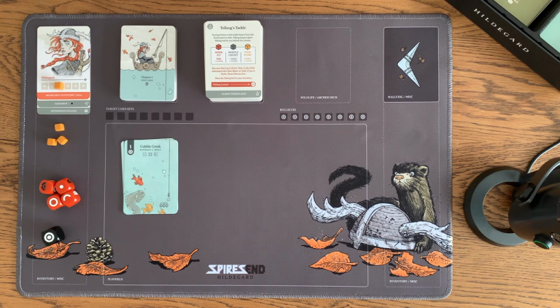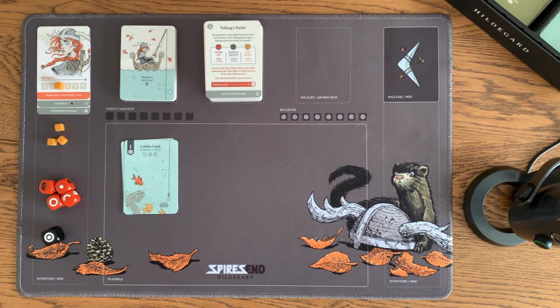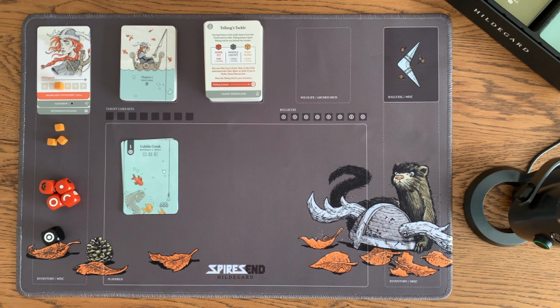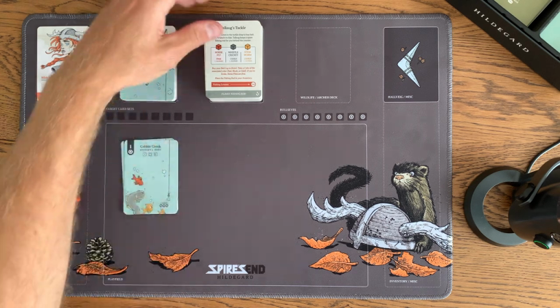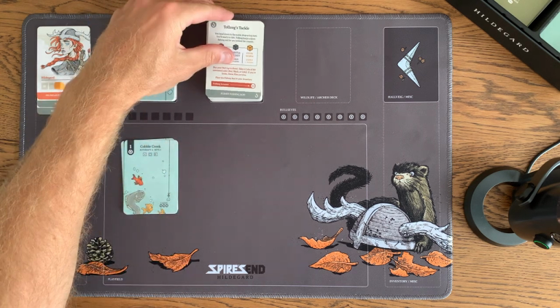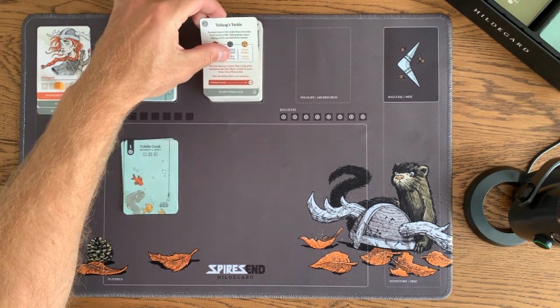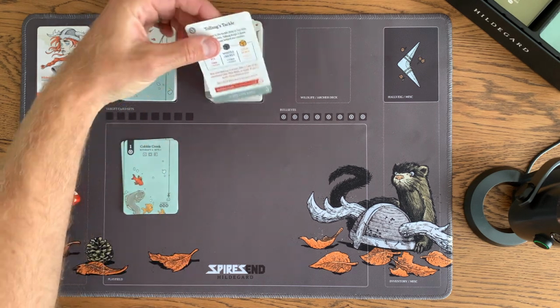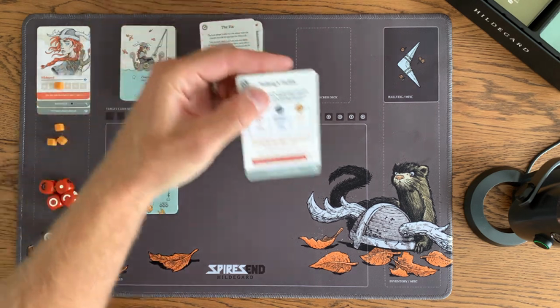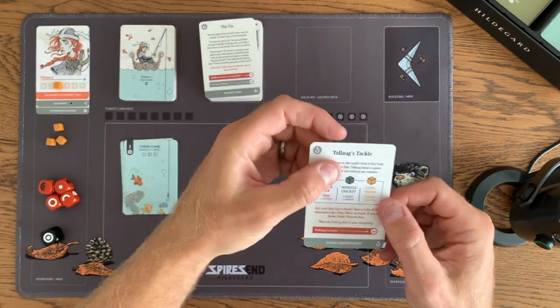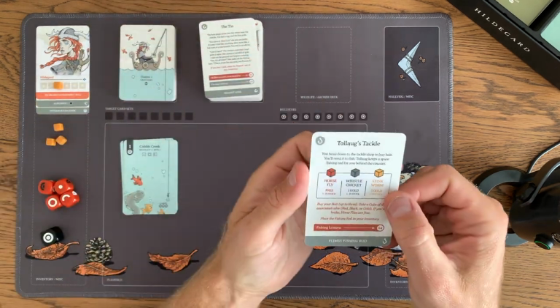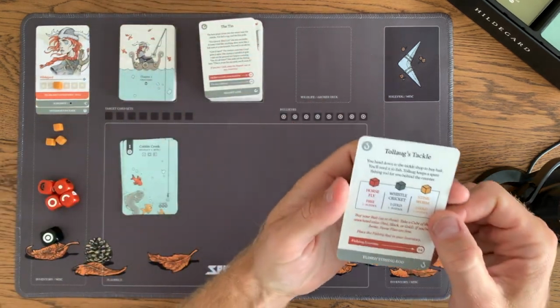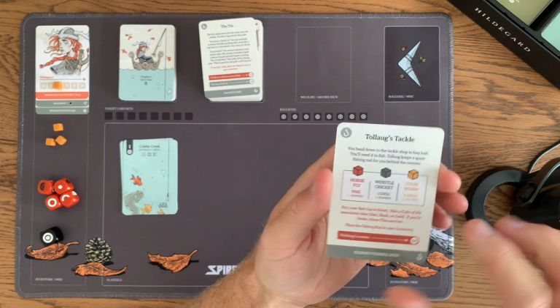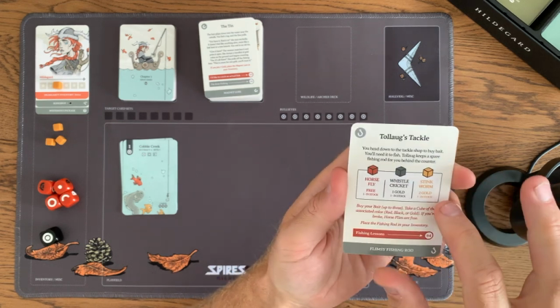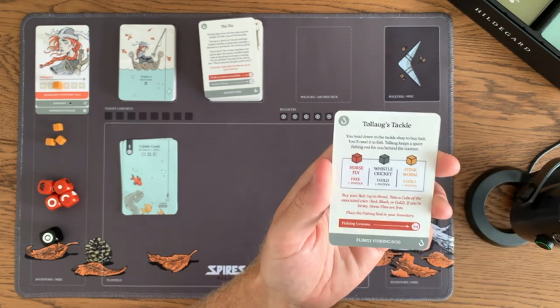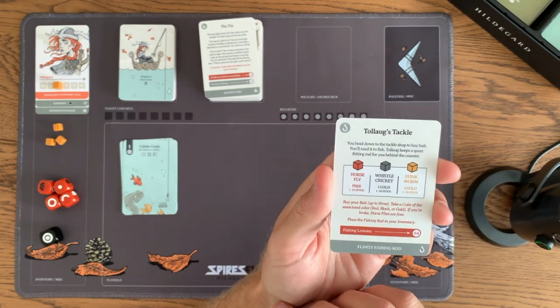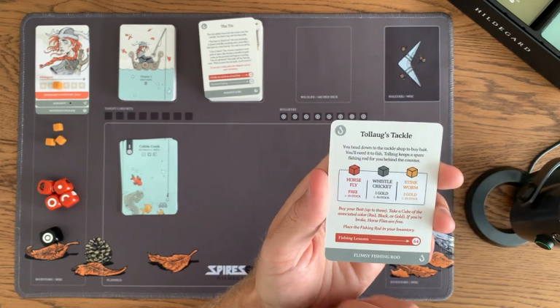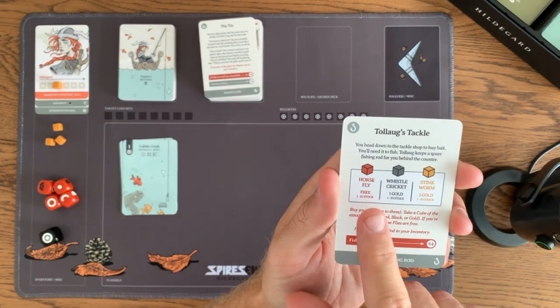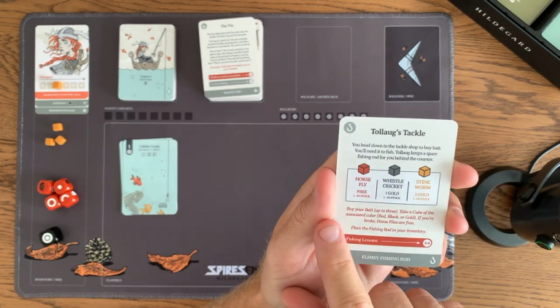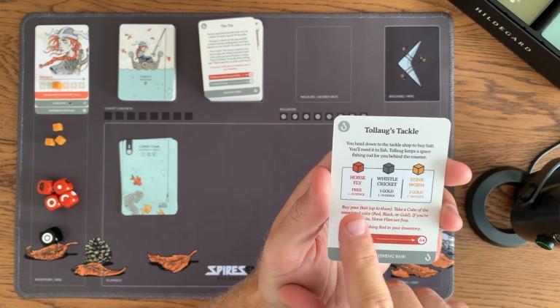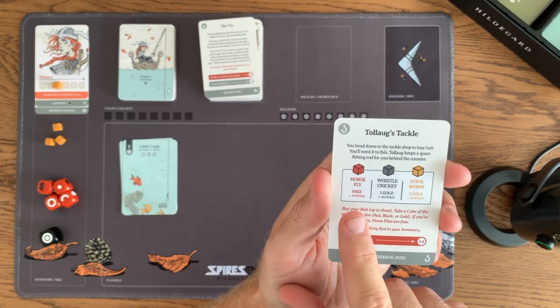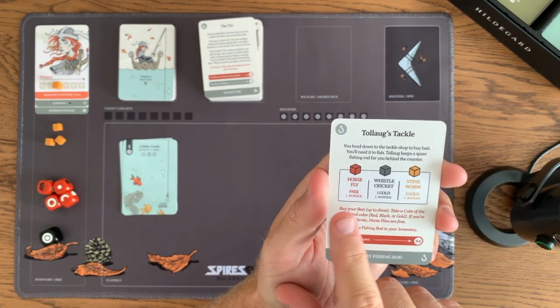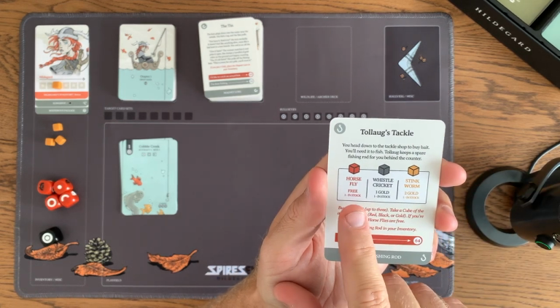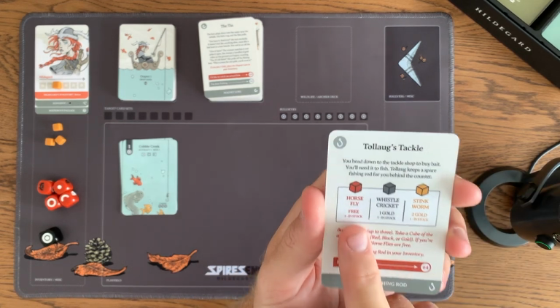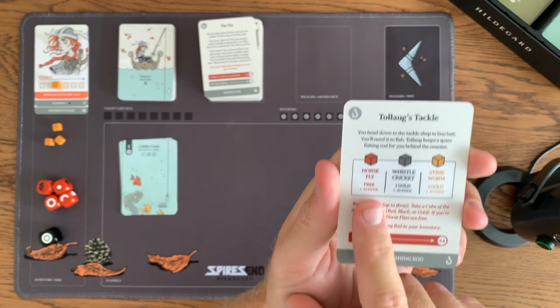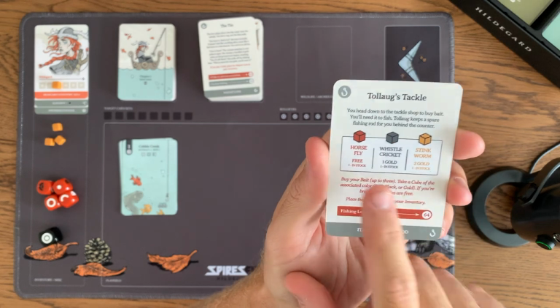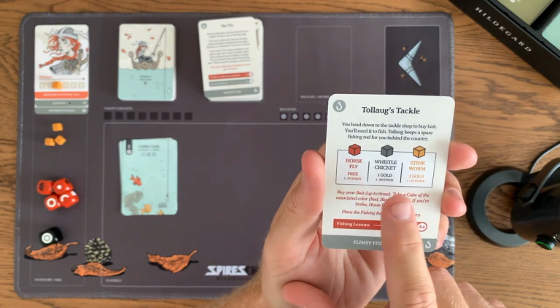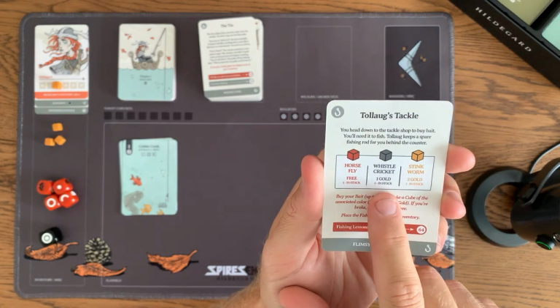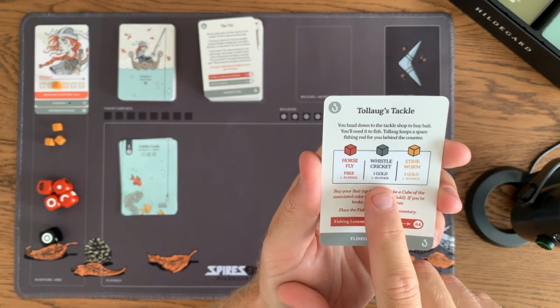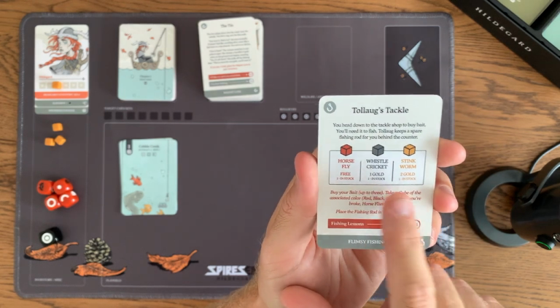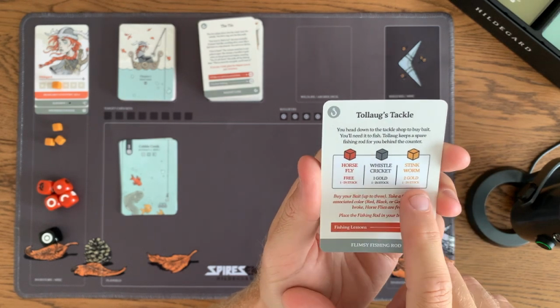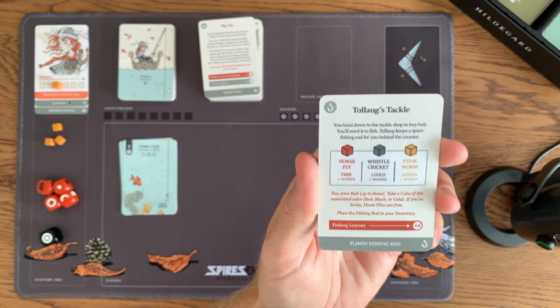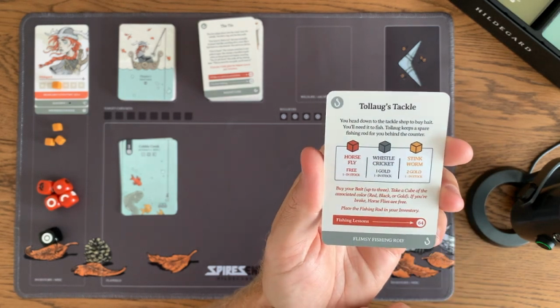All right, let's go fishing. When you come across a card where you can fish, you're going to see bait. In this case you can get a horsefly for free, a whistle cricket for one gold, and a stinkworm for two.